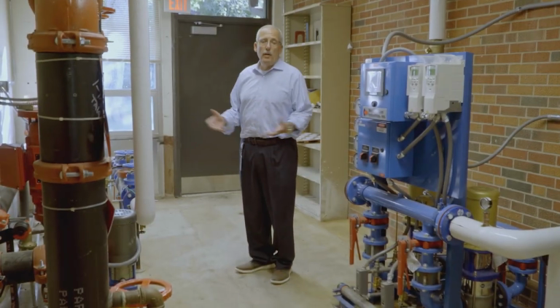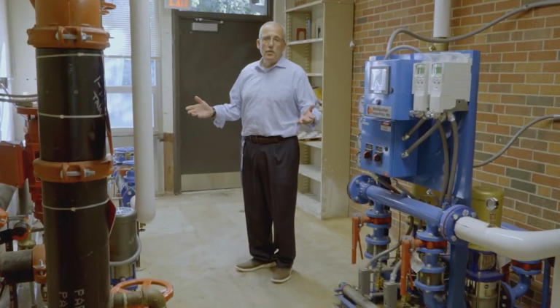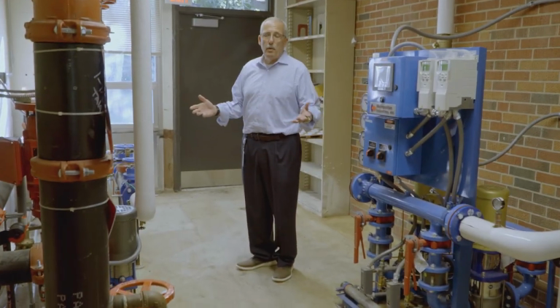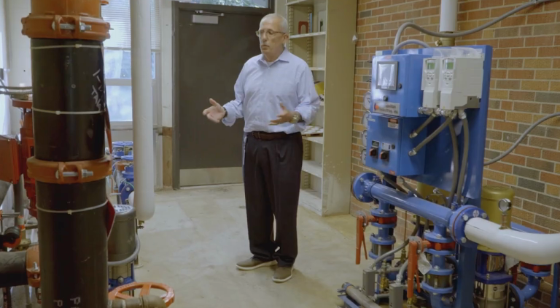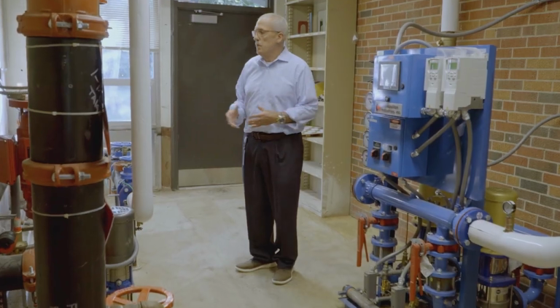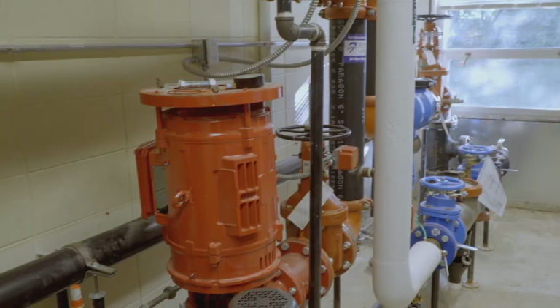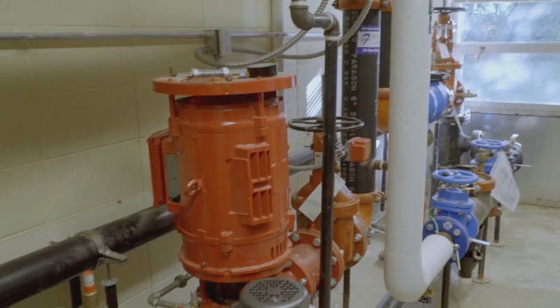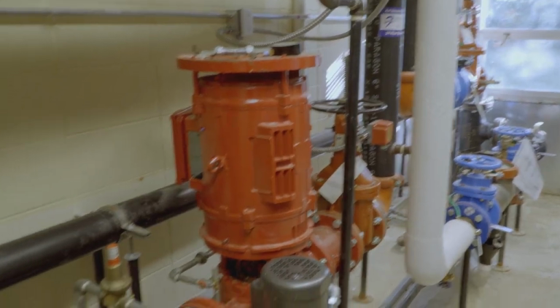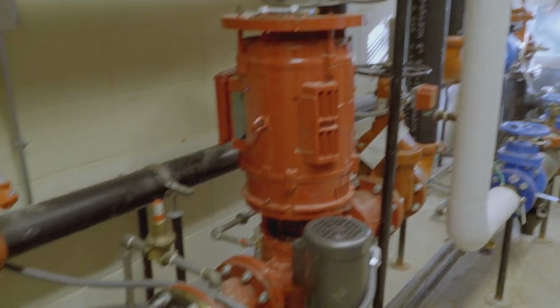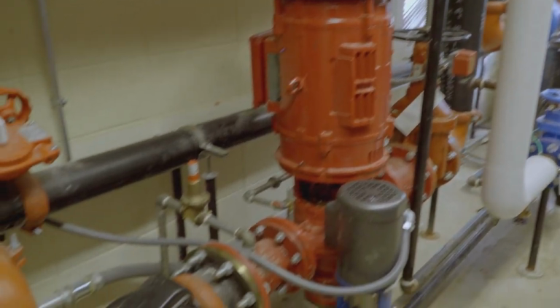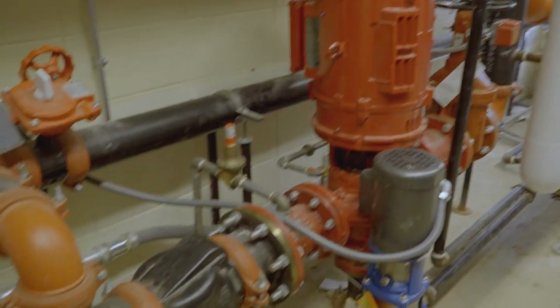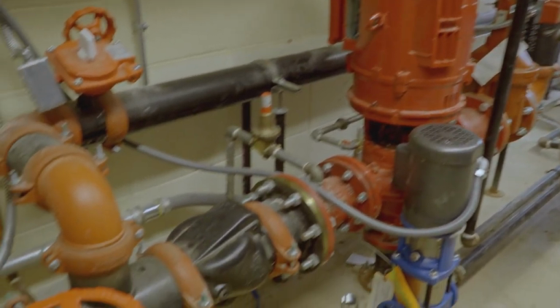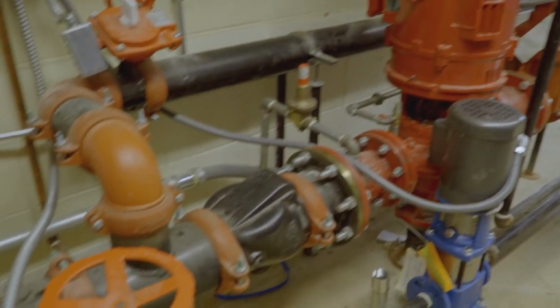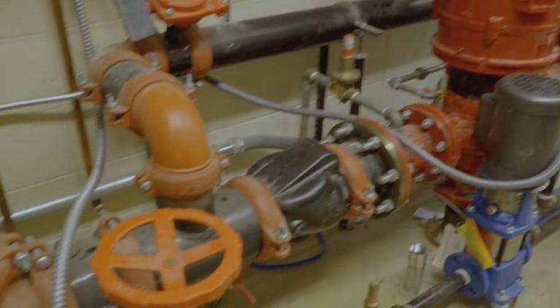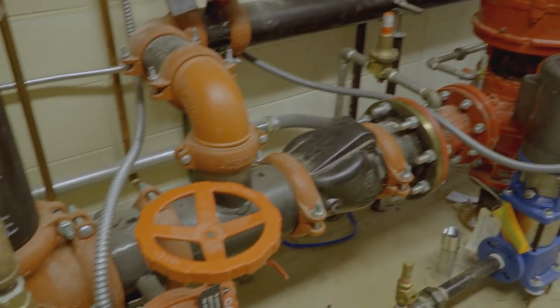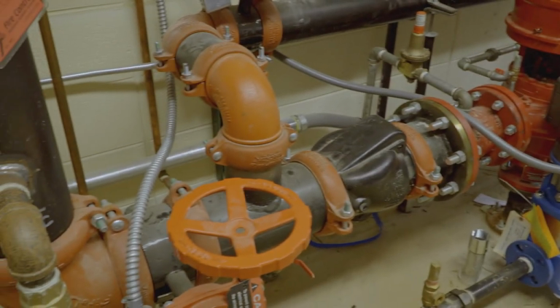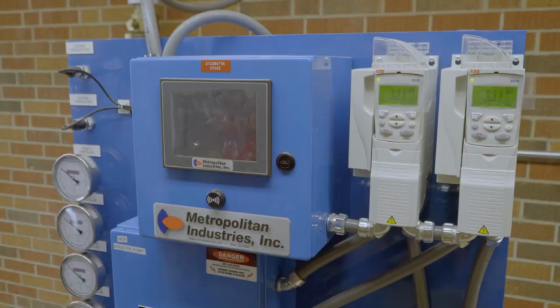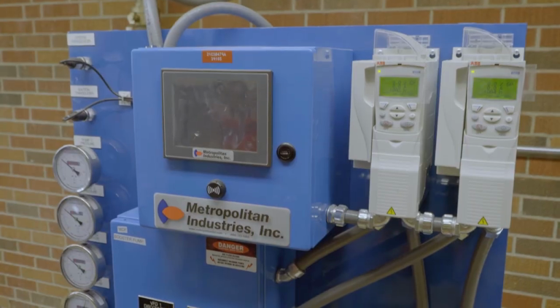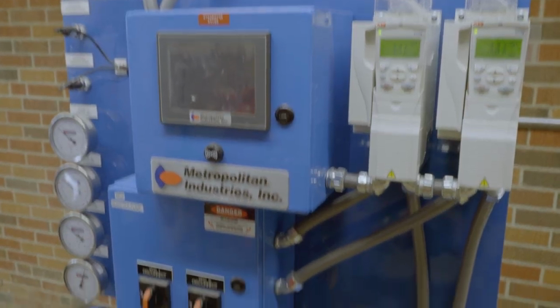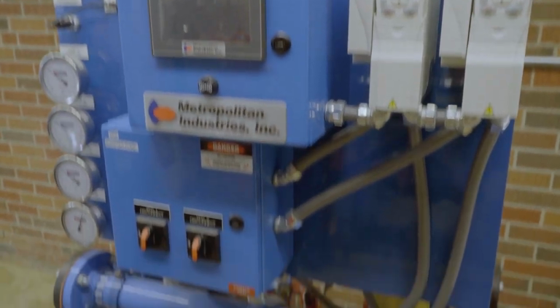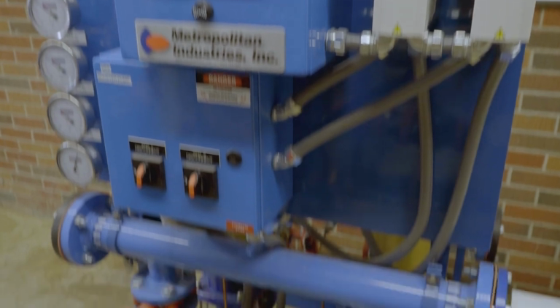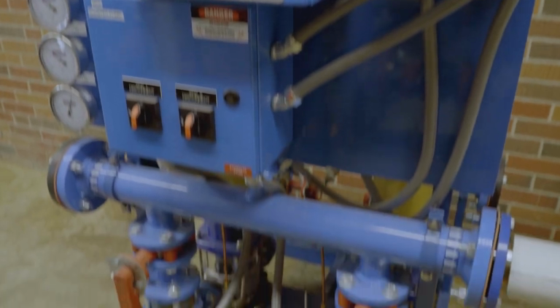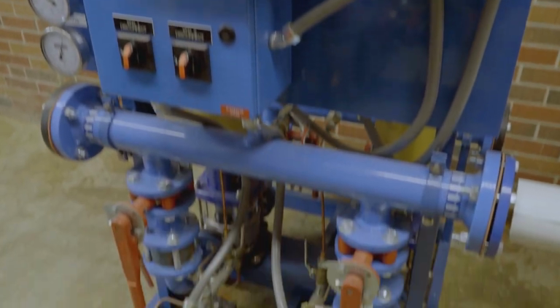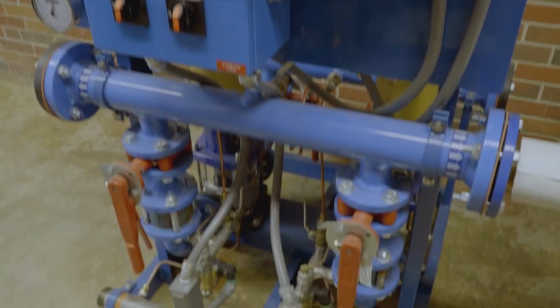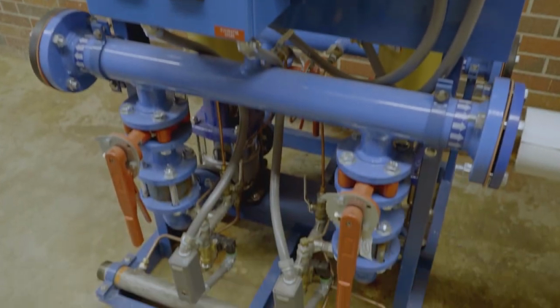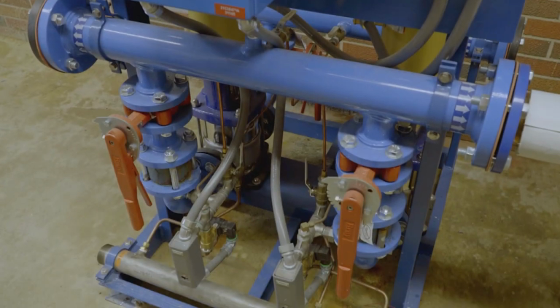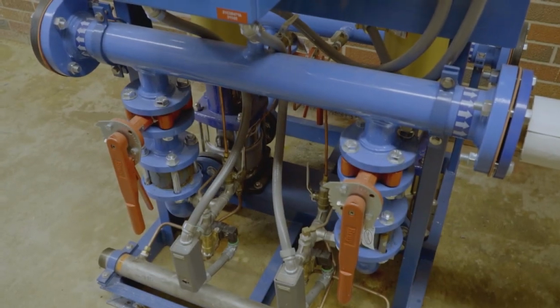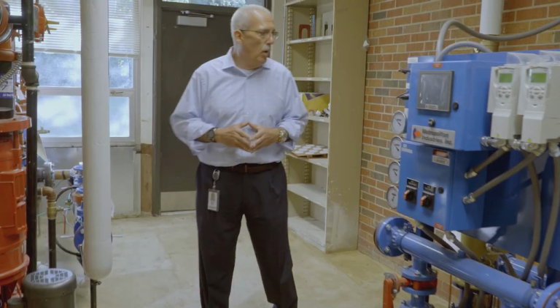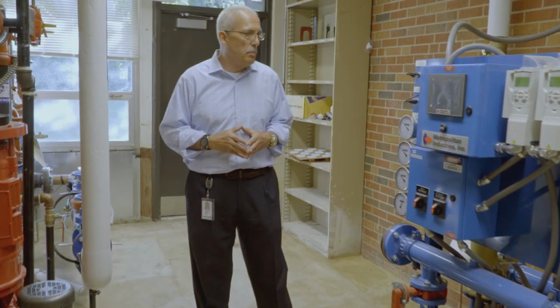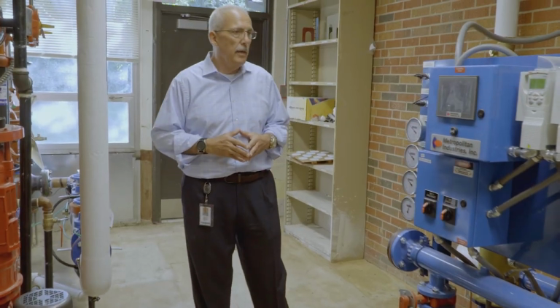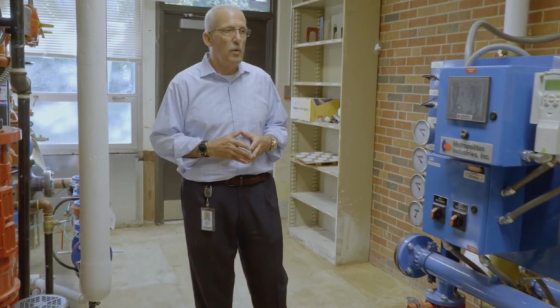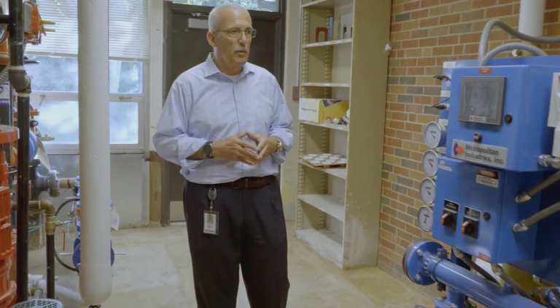Part of last year's project was installing all new water pipes, so these are all the new water pumps that had to be put in in order to get the new water supply into our building.